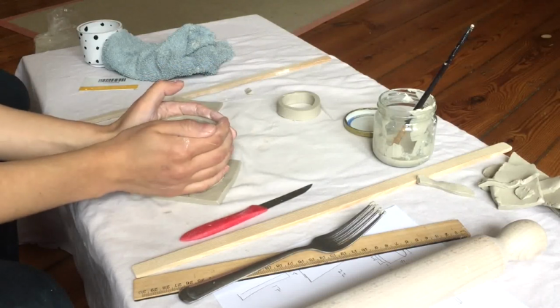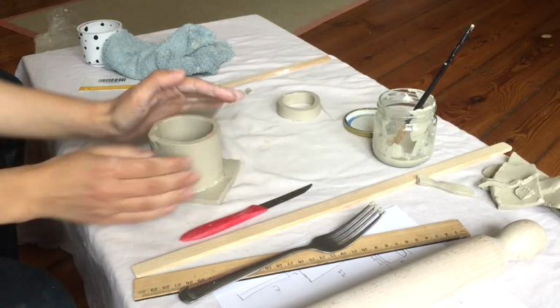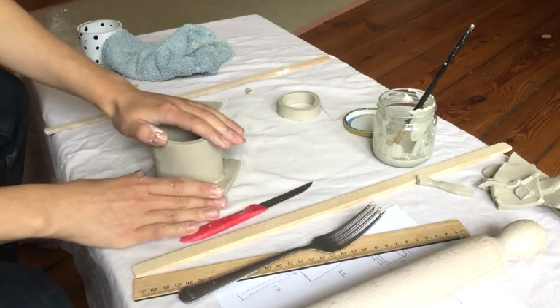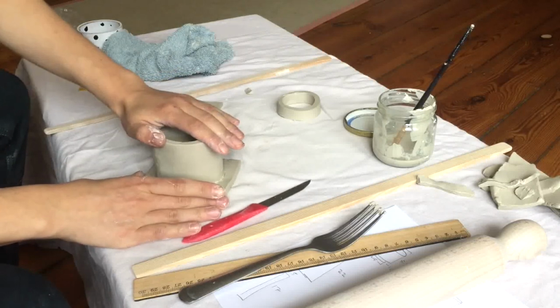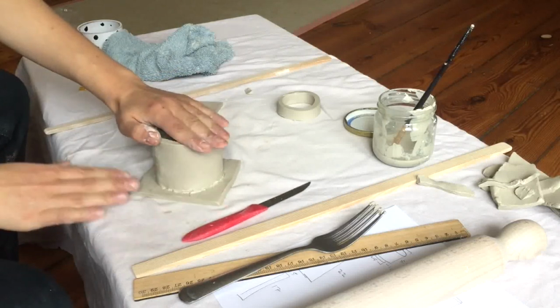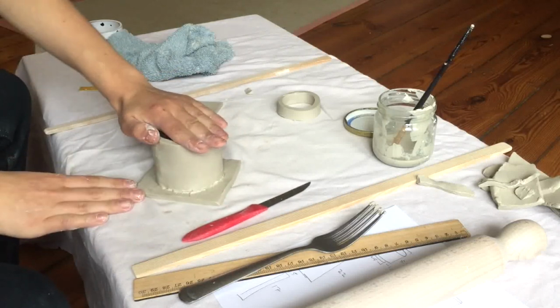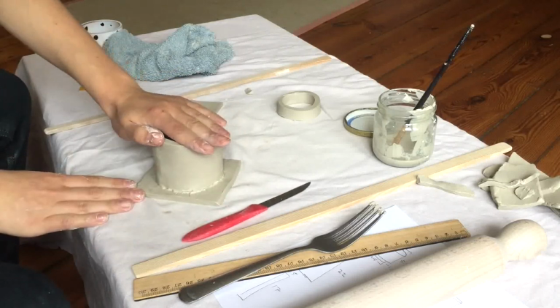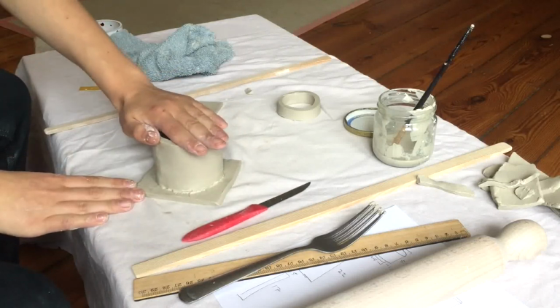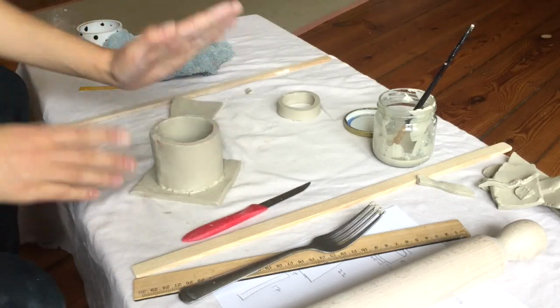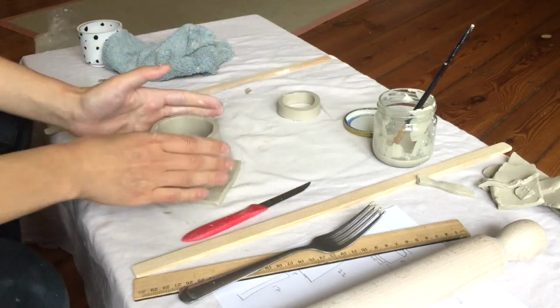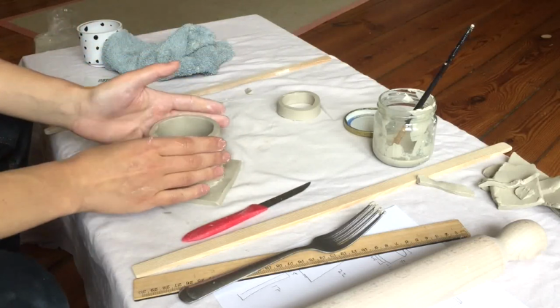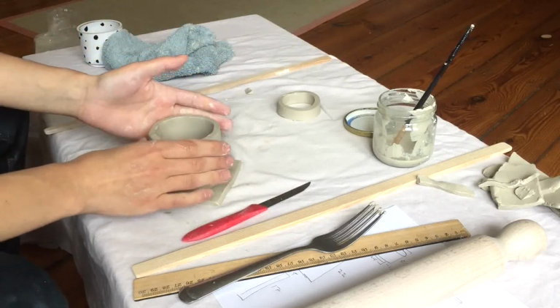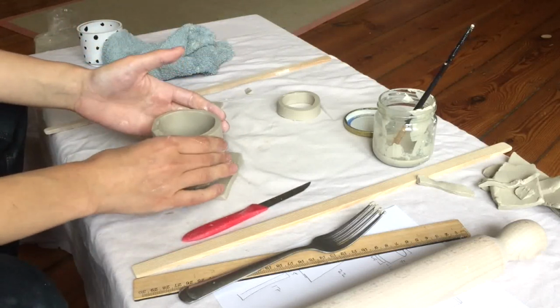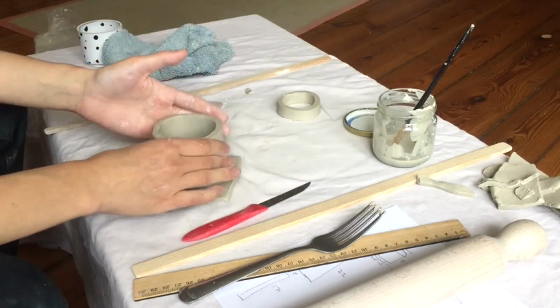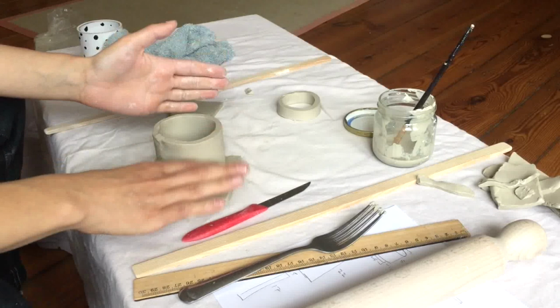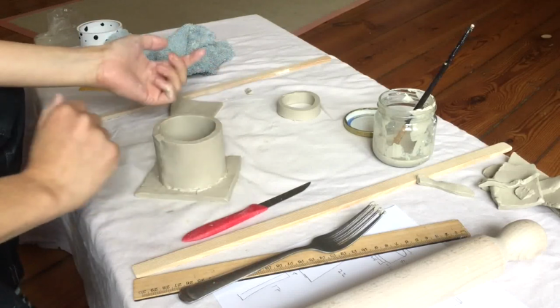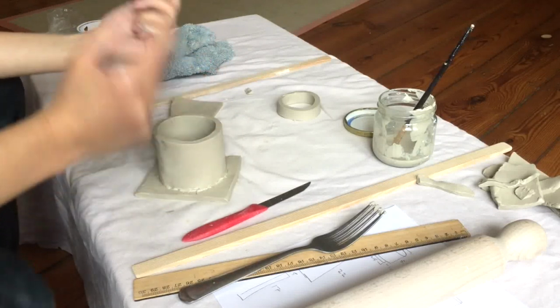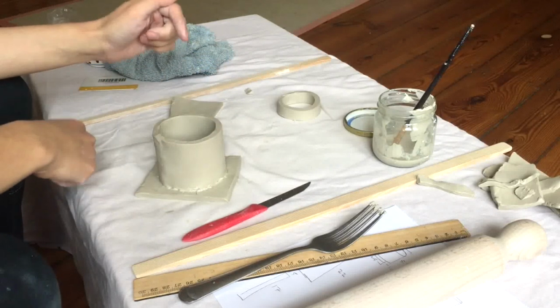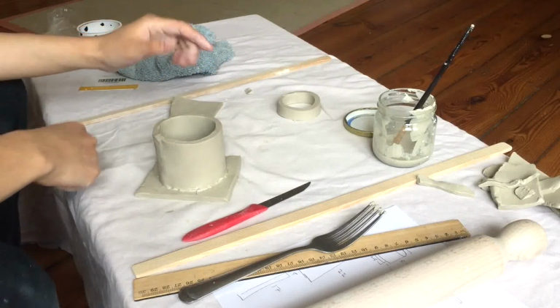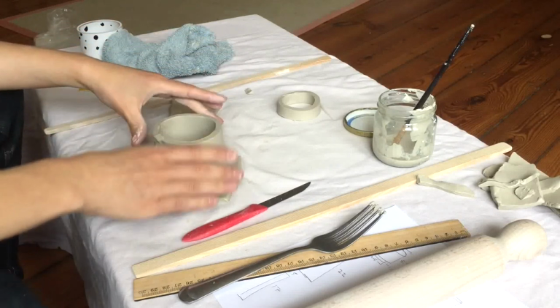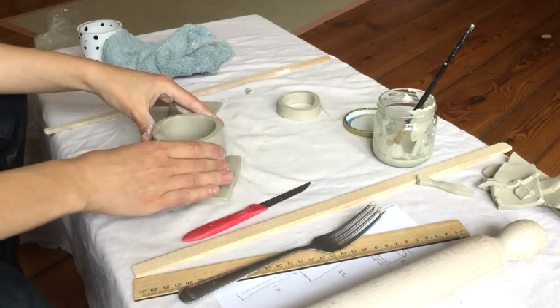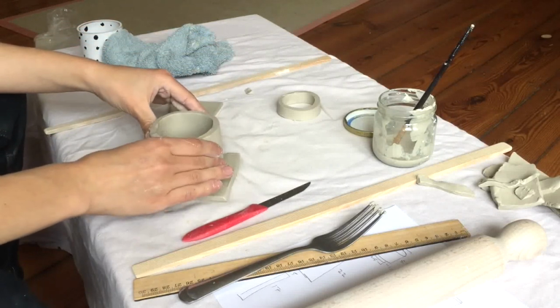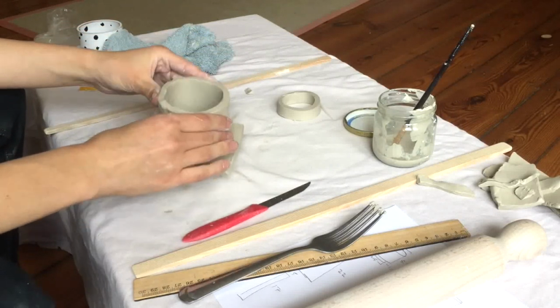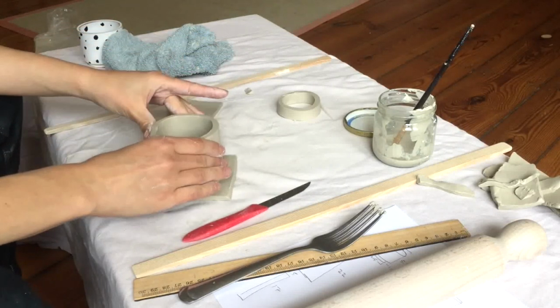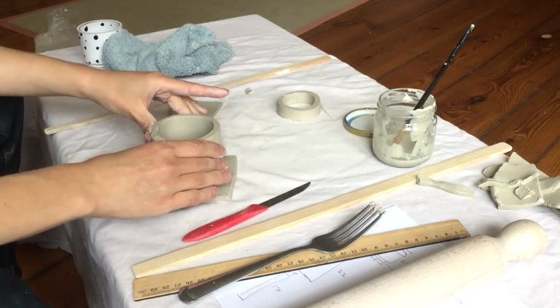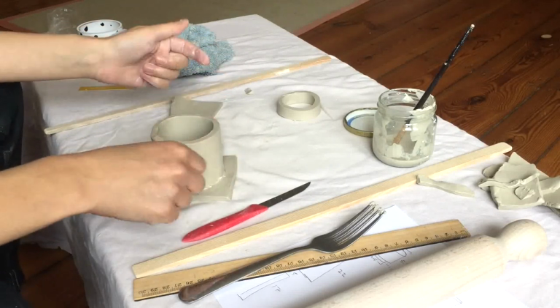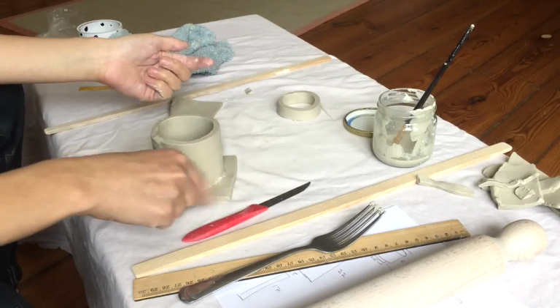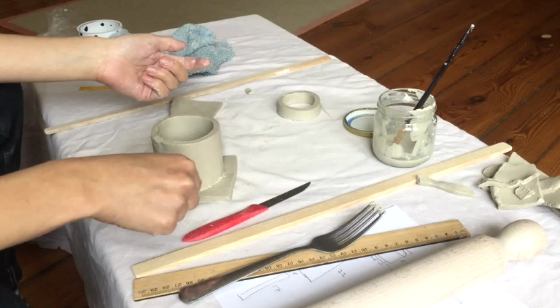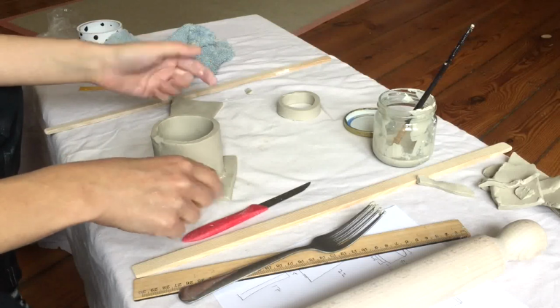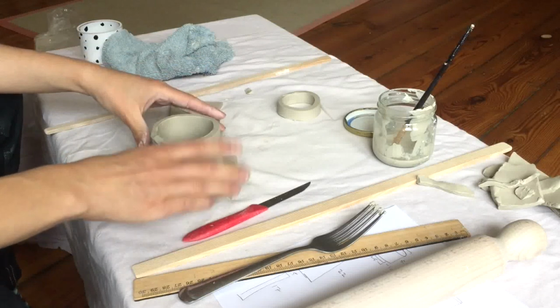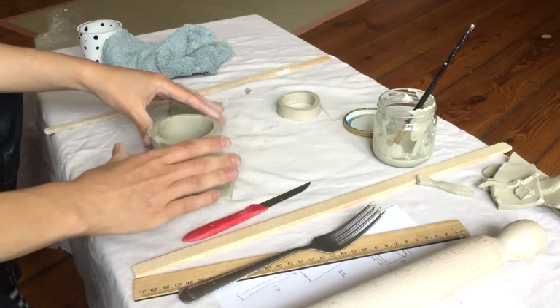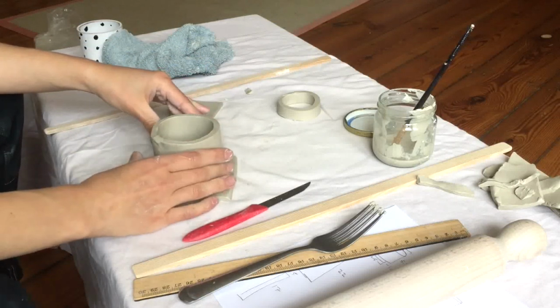Once you're twisting it and it doesn't move anymore, that means it's attached. So once again I'm going to set this aside and let it soak in a little bit before we cut off the bottom and clean it up.